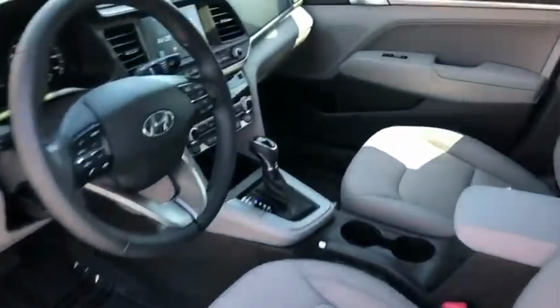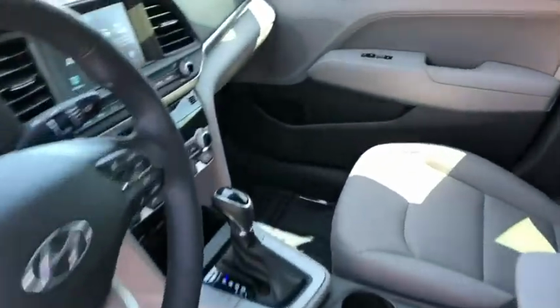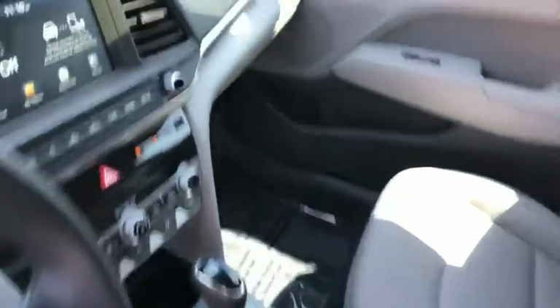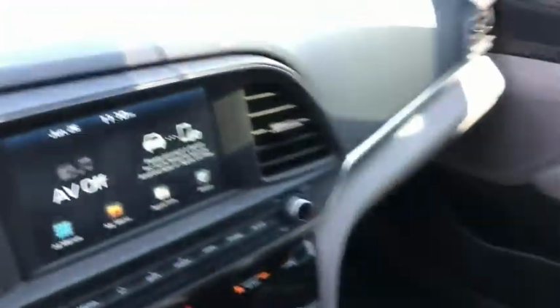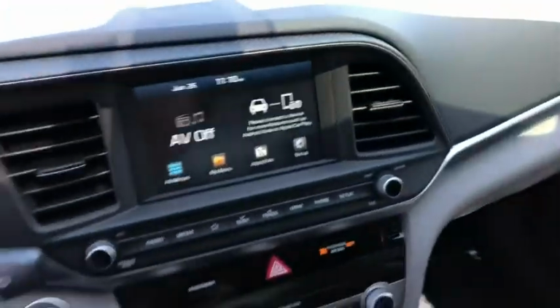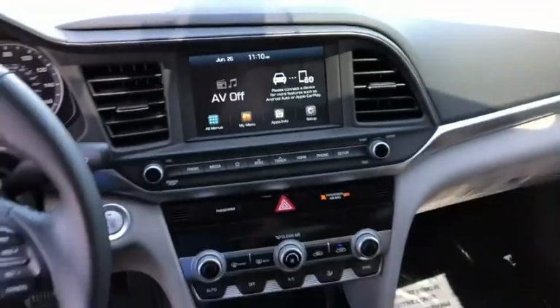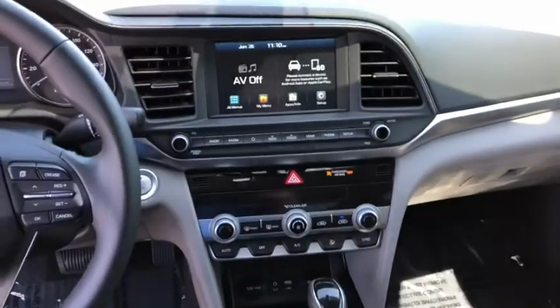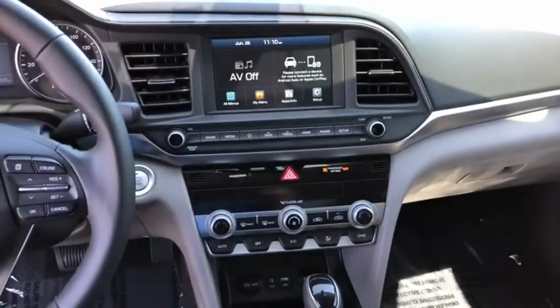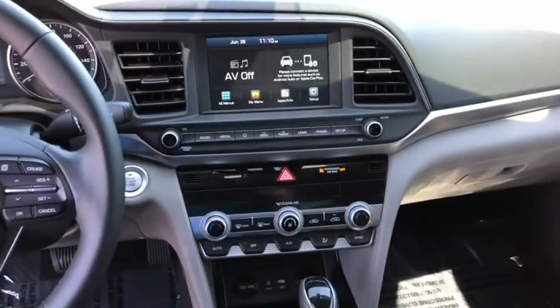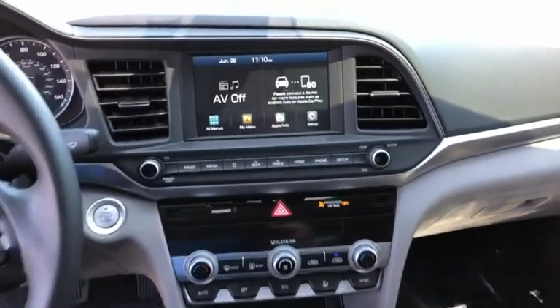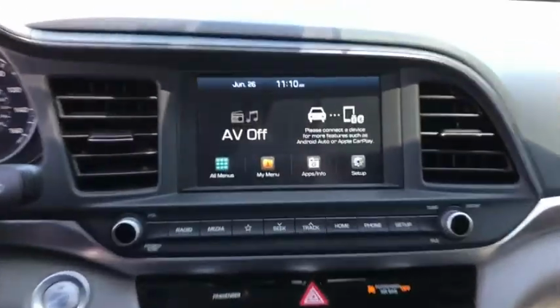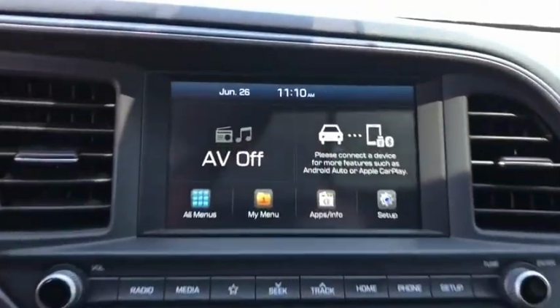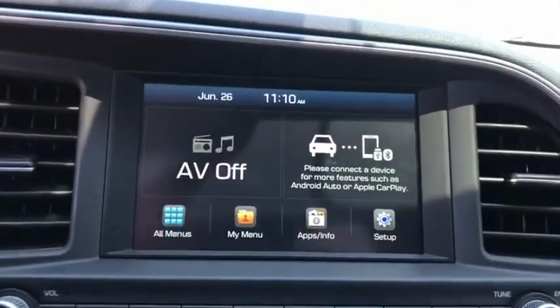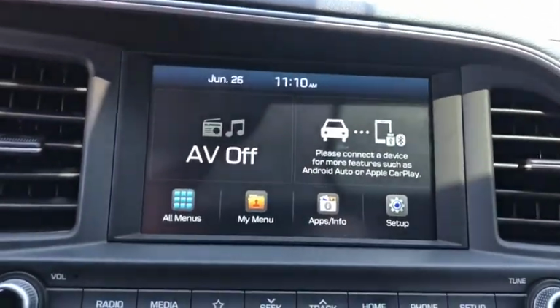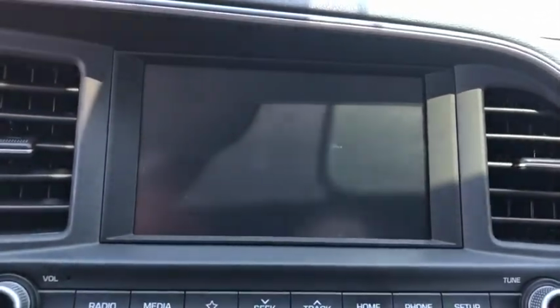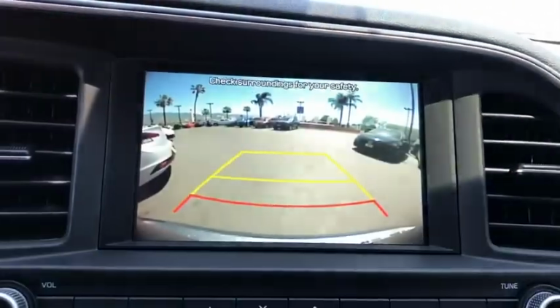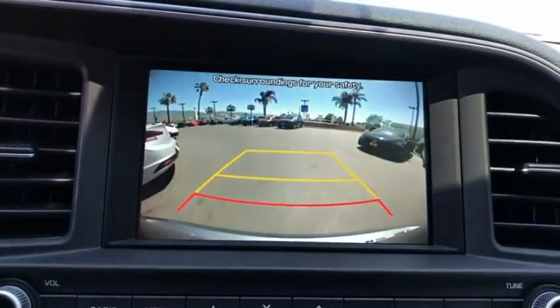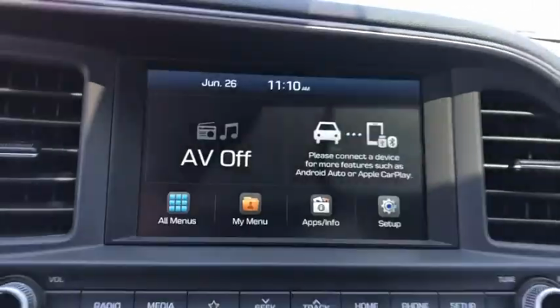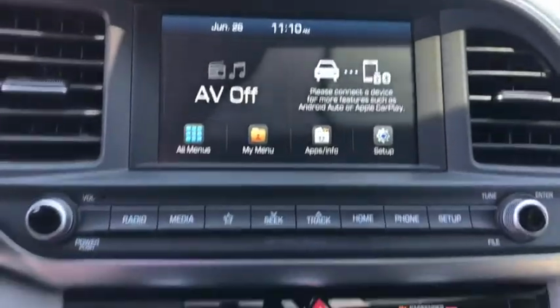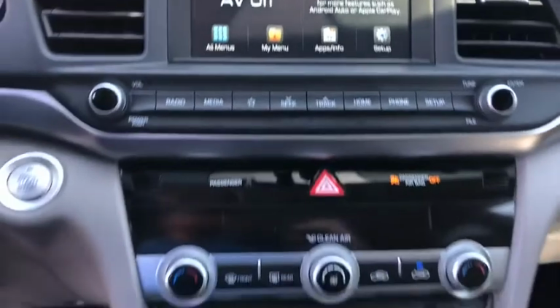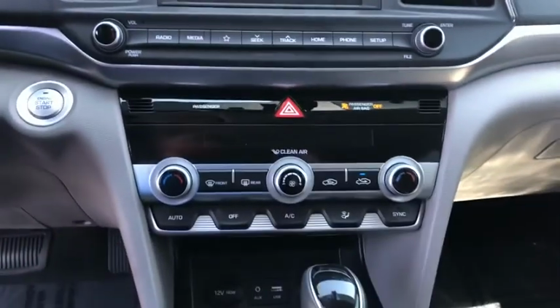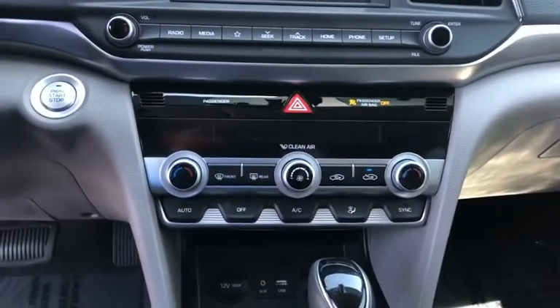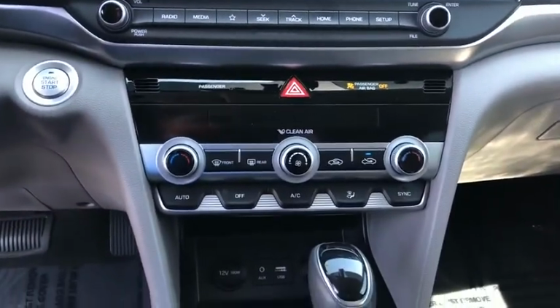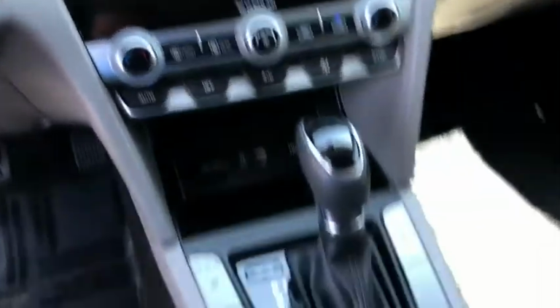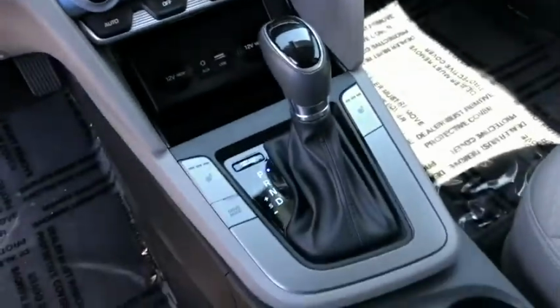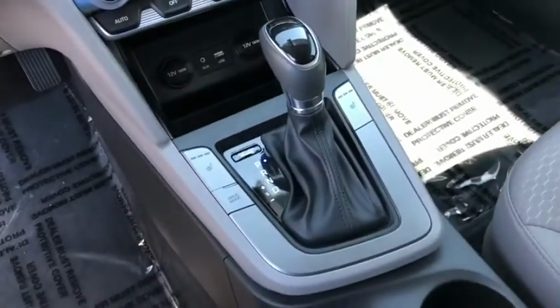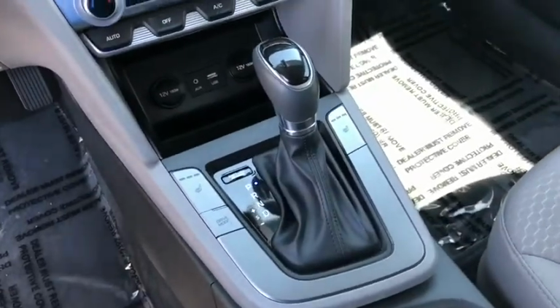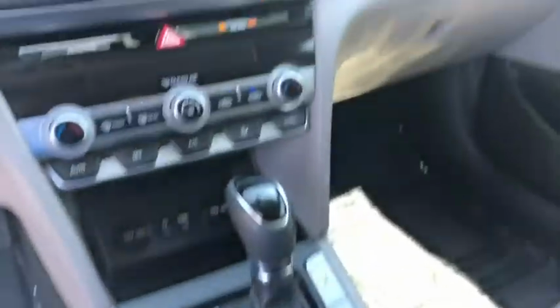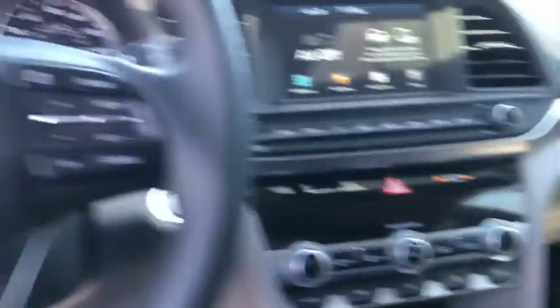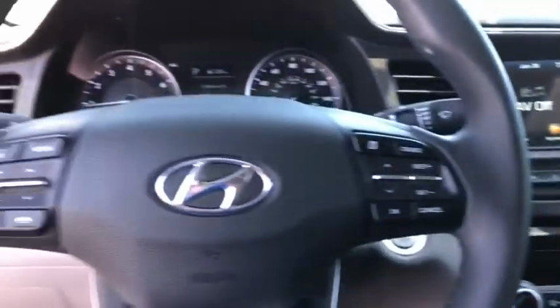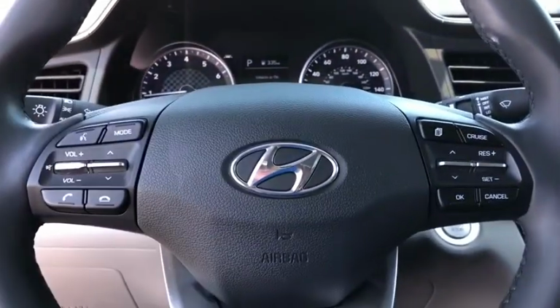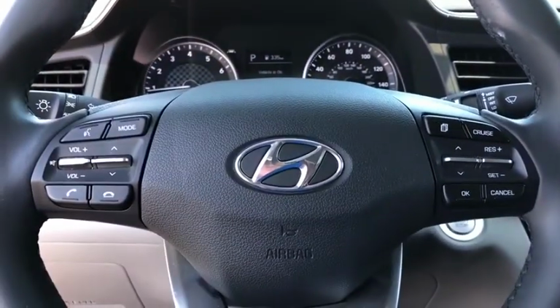Rear window defroster, power windows, electronic stability control, security system, trip computer, heated front seat, power moonroof, overhead console, brake assist, tachometer, remote keyless entry.